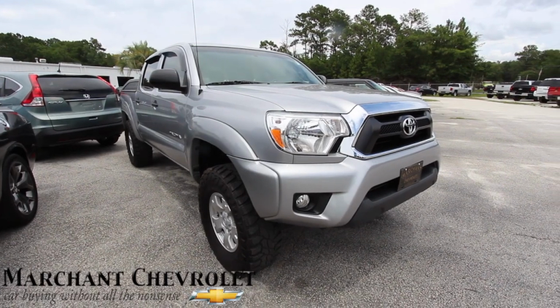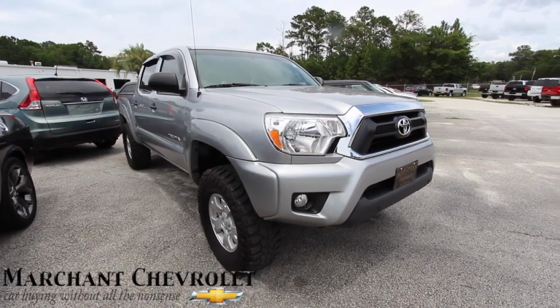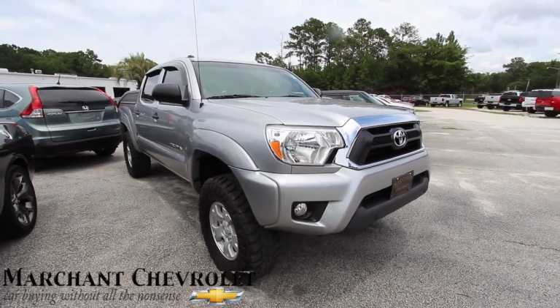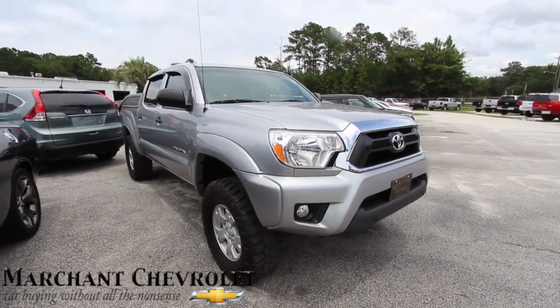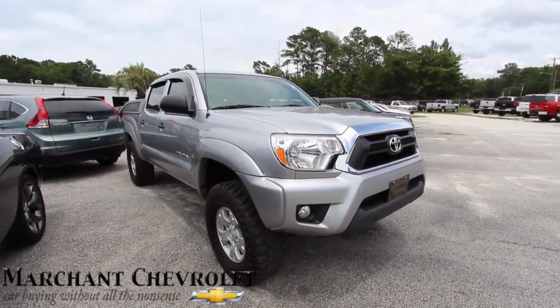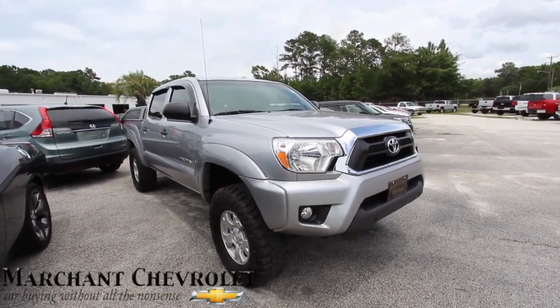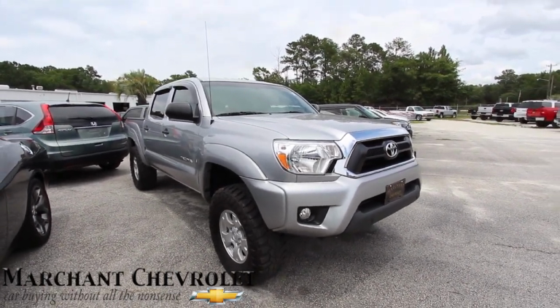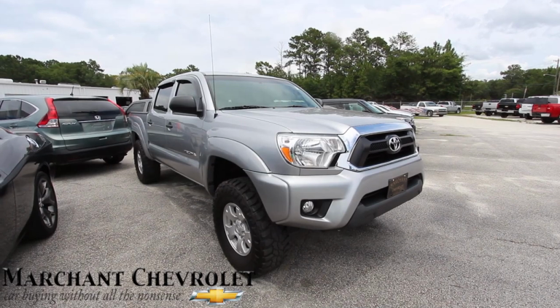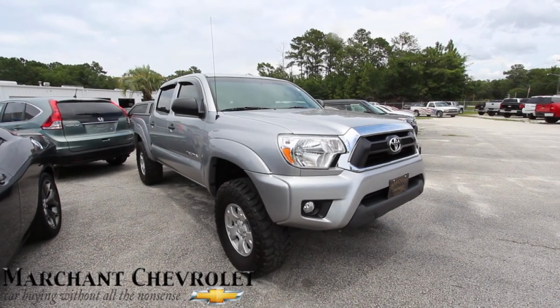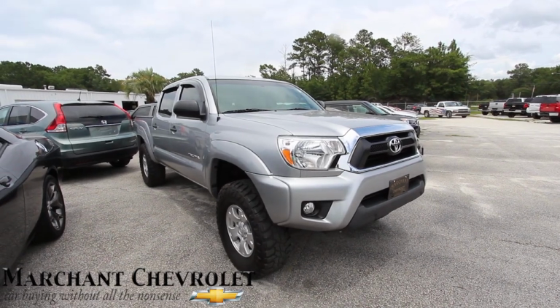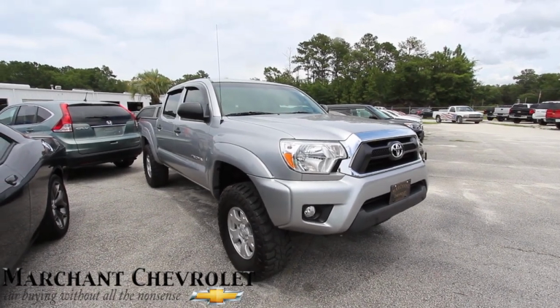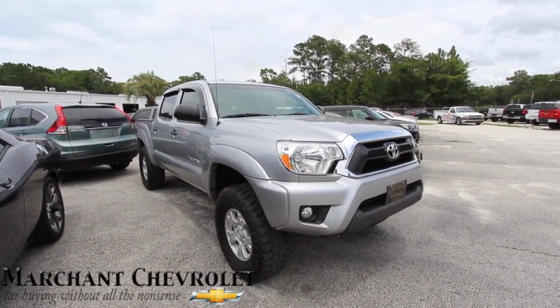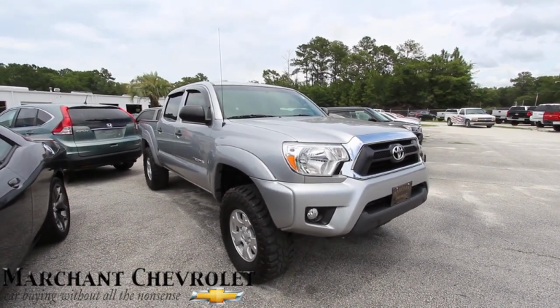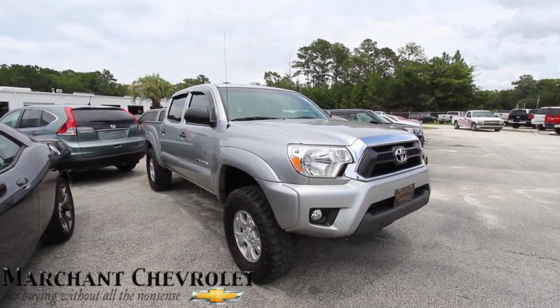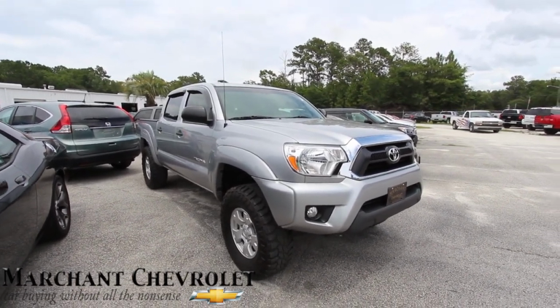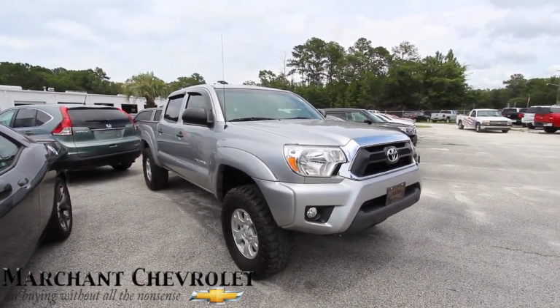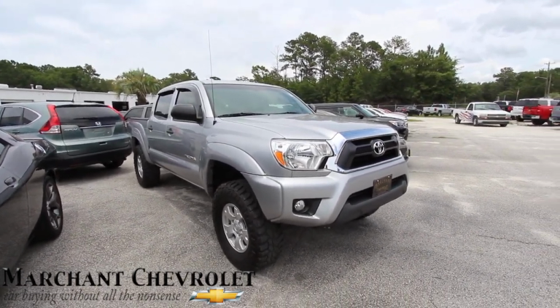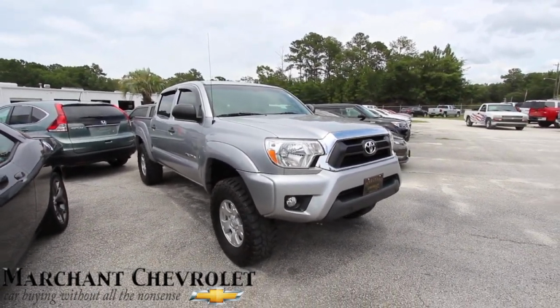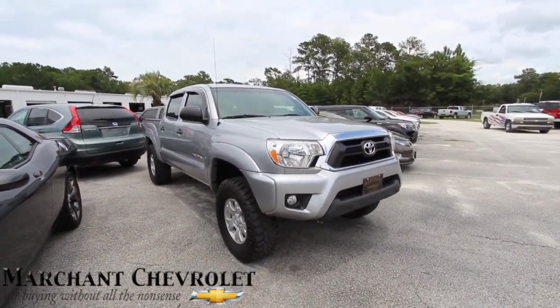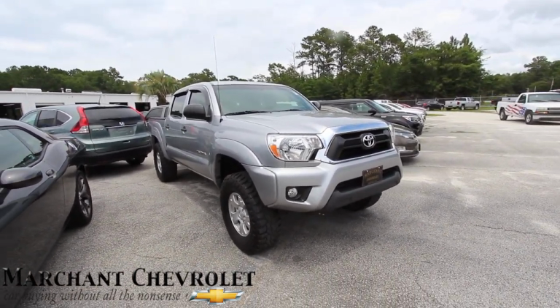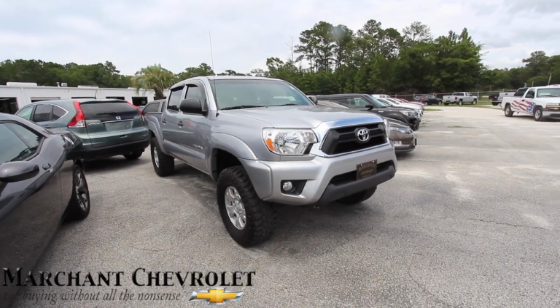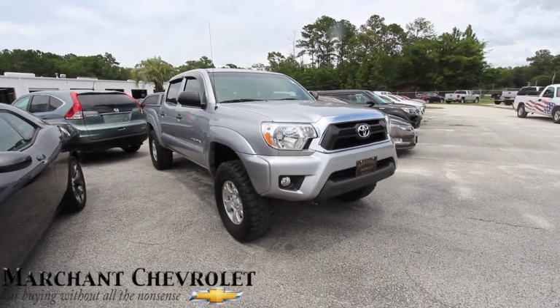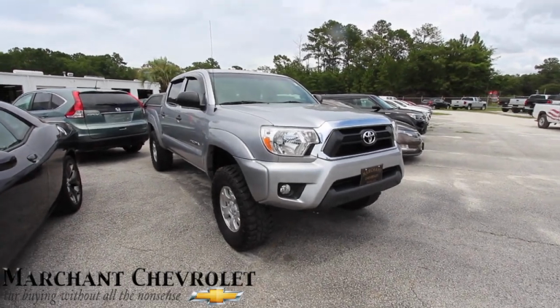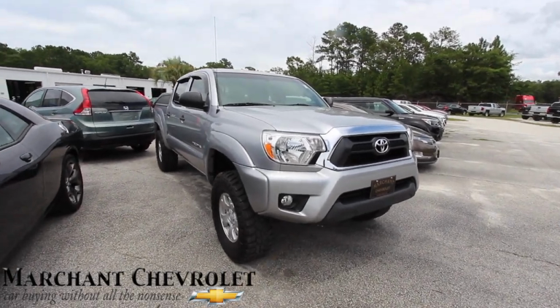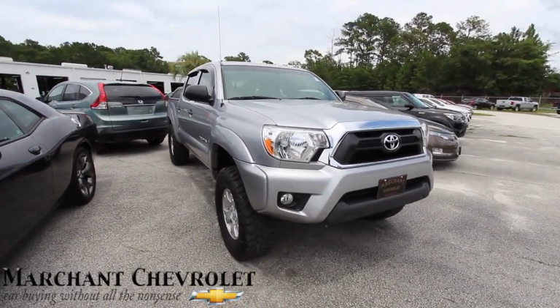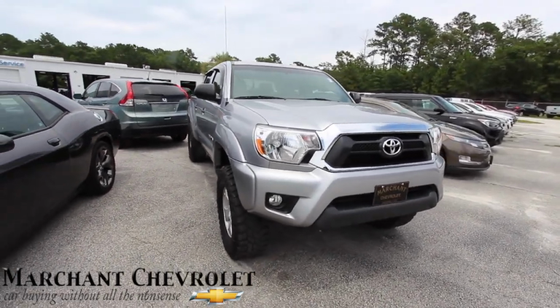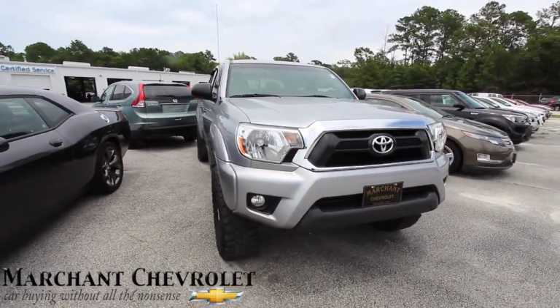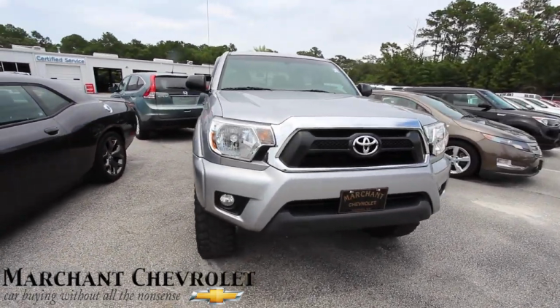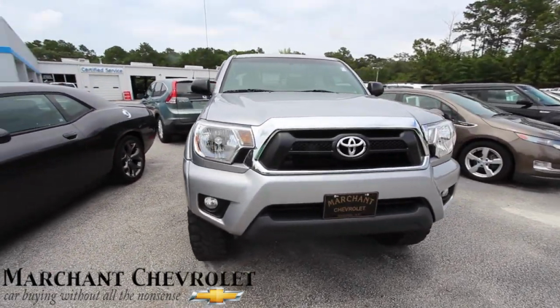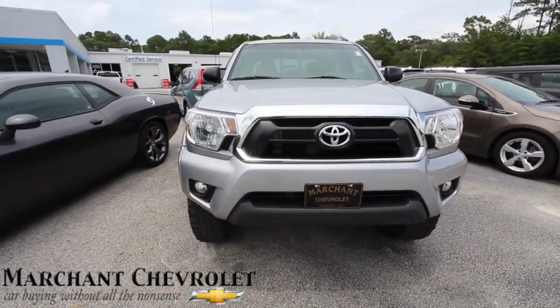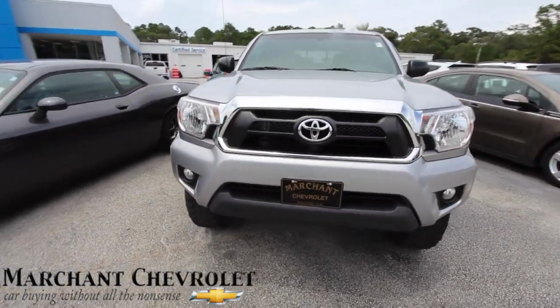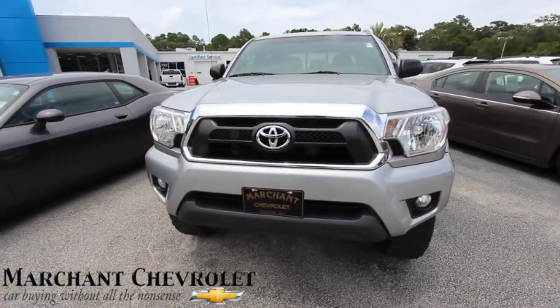What's up everybody, welcome to Marchant Chevy. Today we're going to be looking at this sporty 2015 Toyota Tacoma — silver is the color. Good looking truck. We'll do a walk around on this truck.